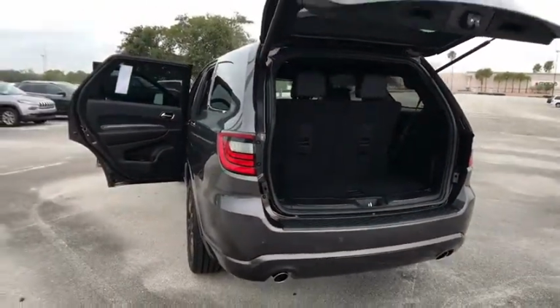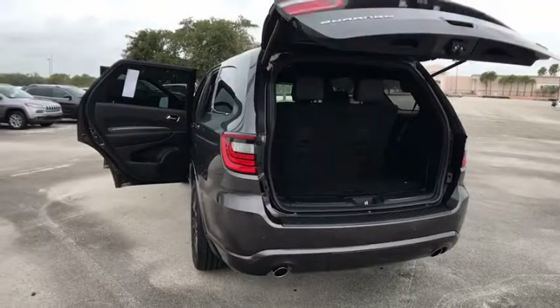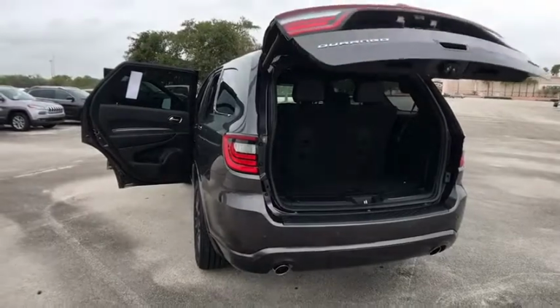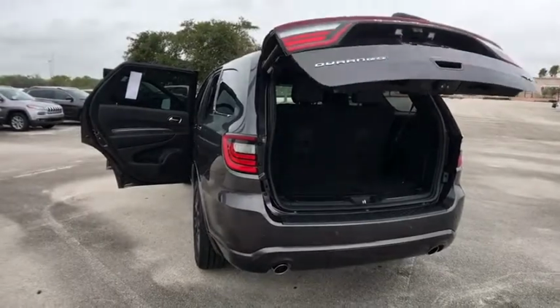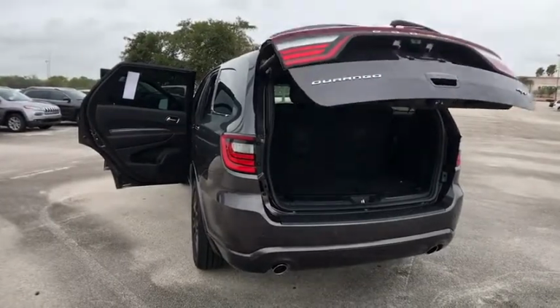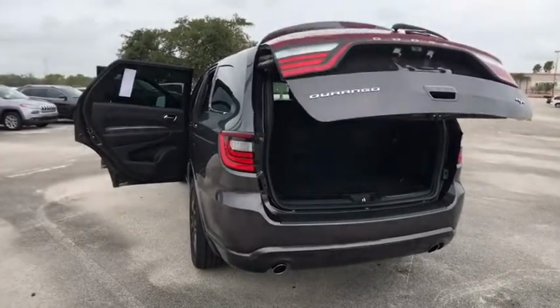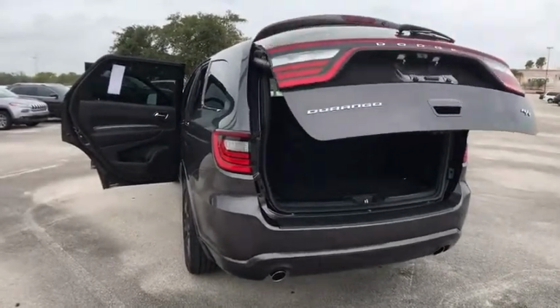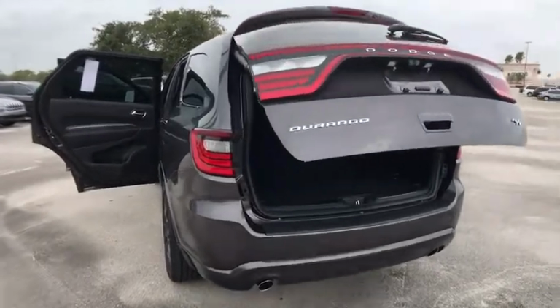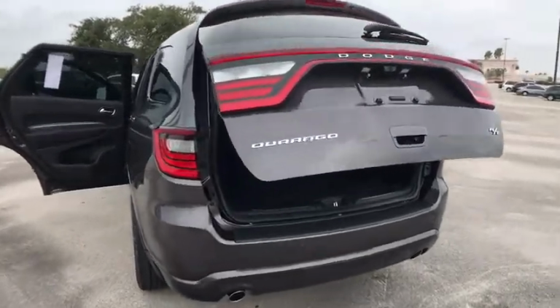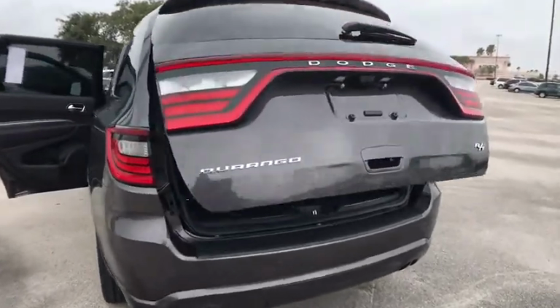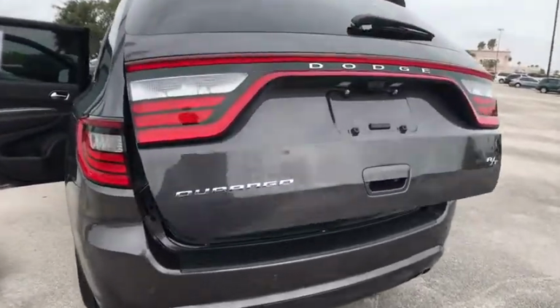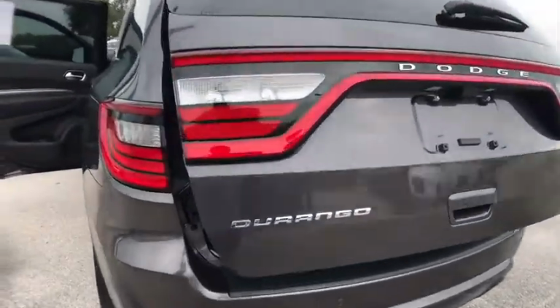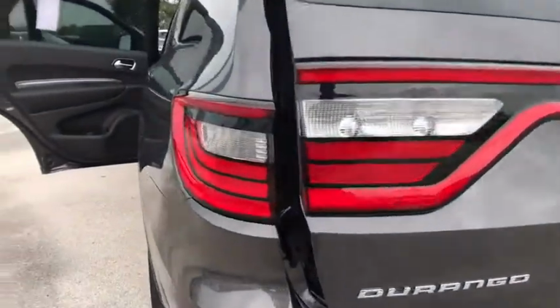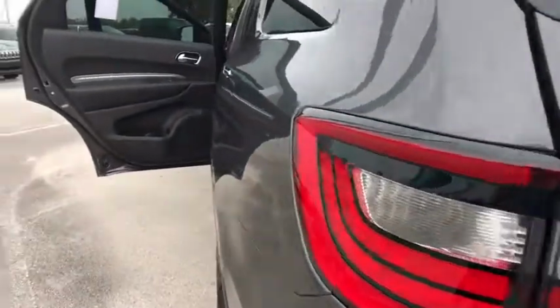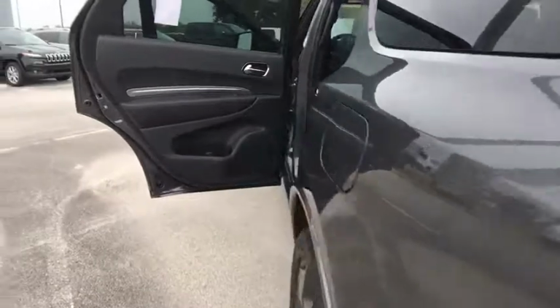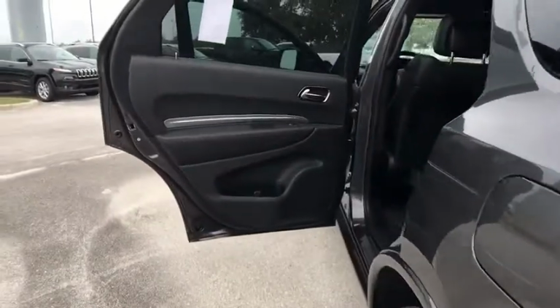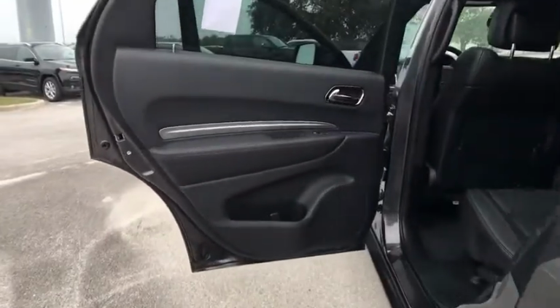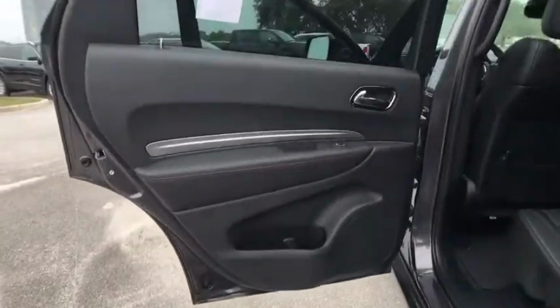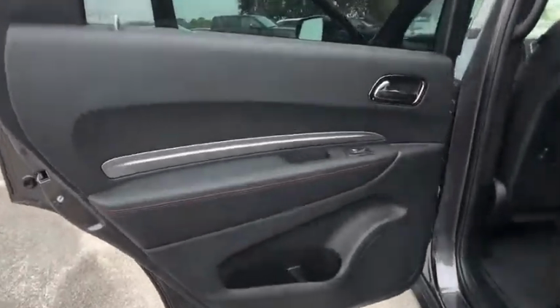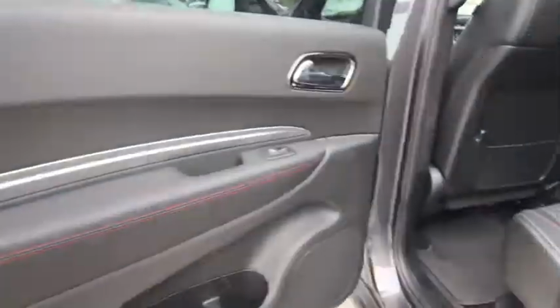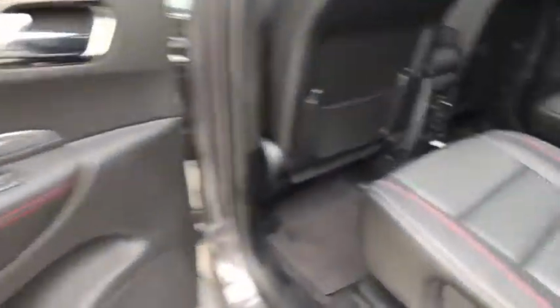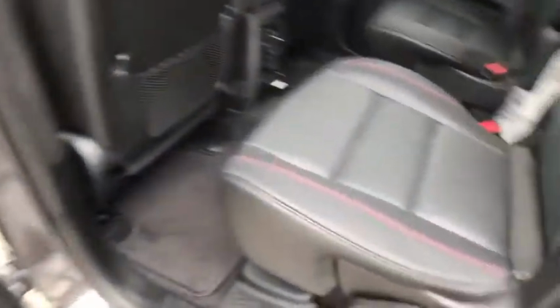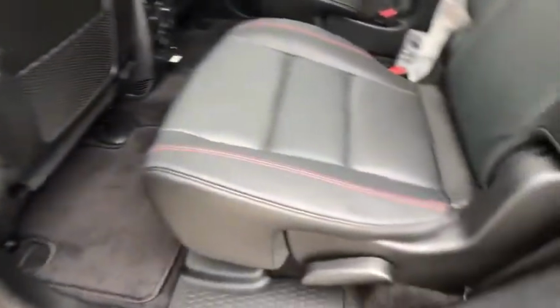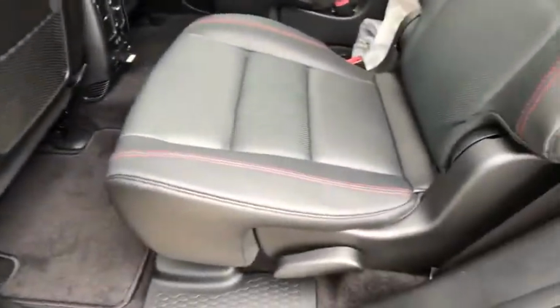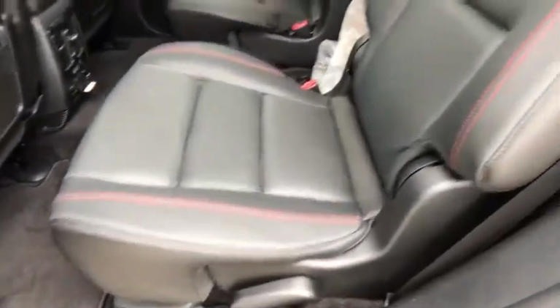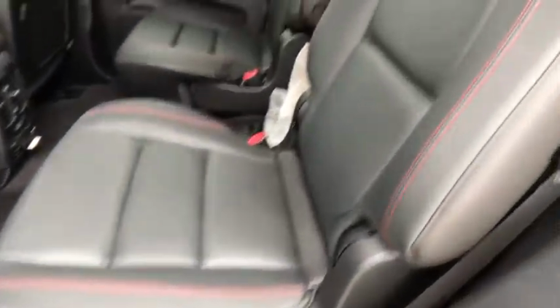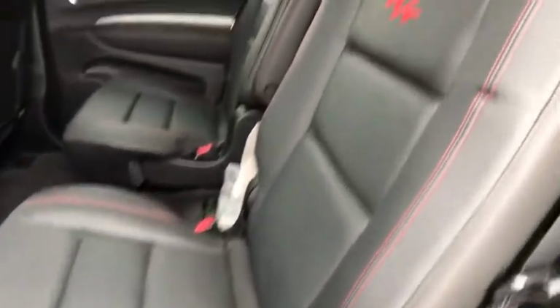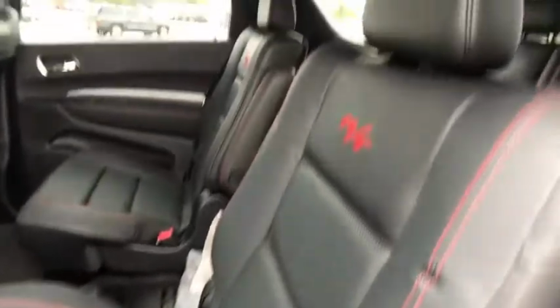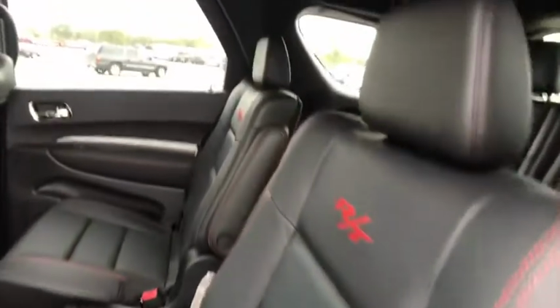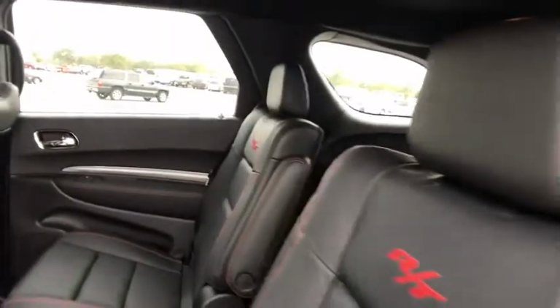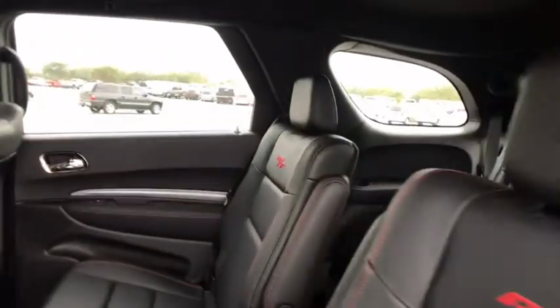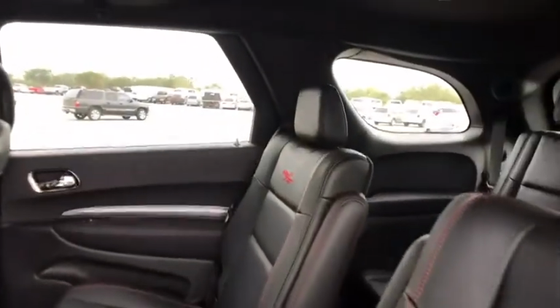Anti-lock braking system, power sunroof, backup camera, leather wrapped steering wheel, Bluetooth, adjustable steering wheel, power steering, aluminum wheels, keyless start, auto dimming rear view mirror, and four-wheel disc brakes.